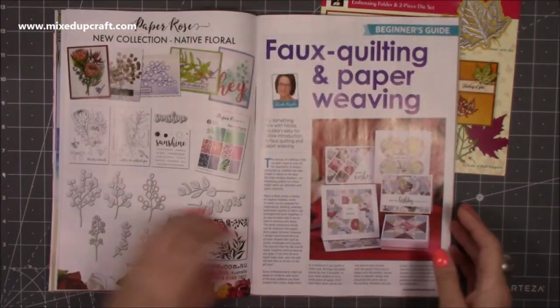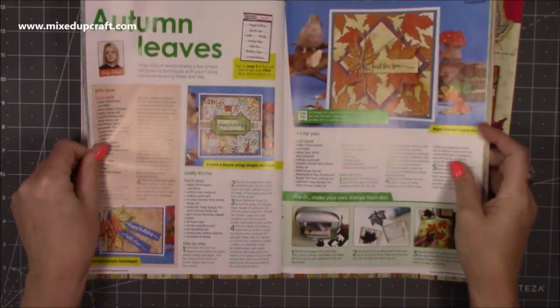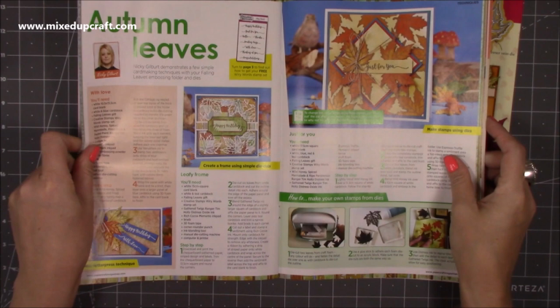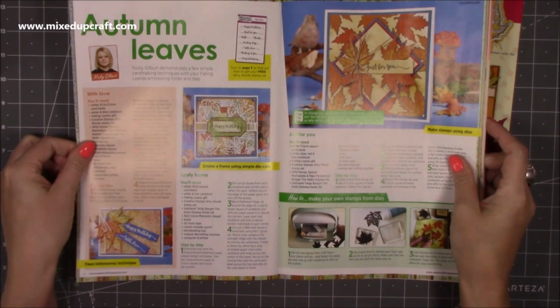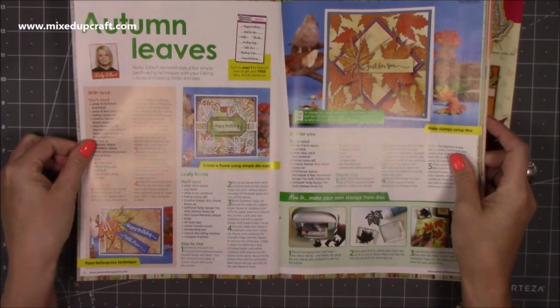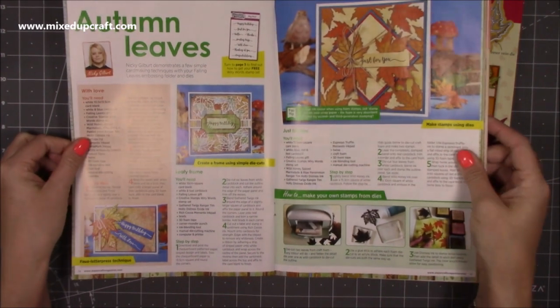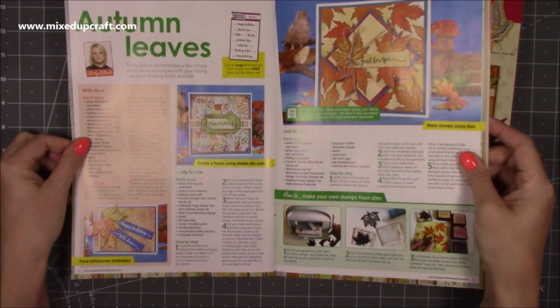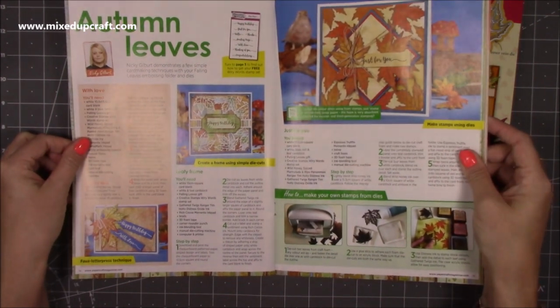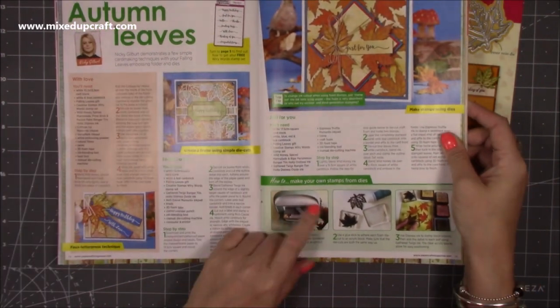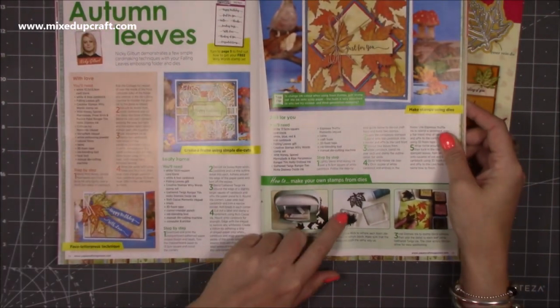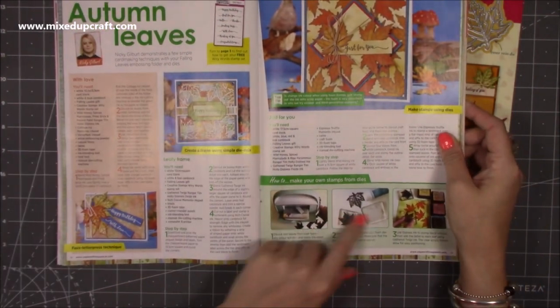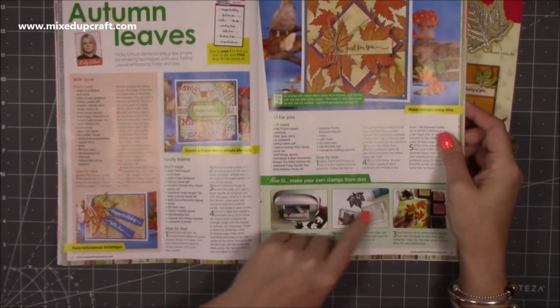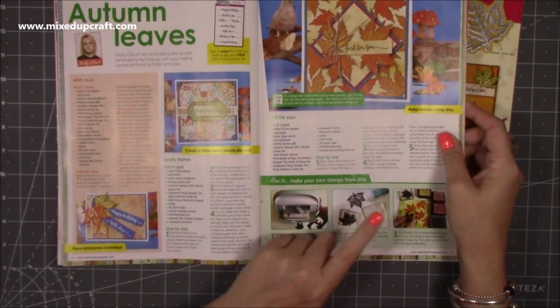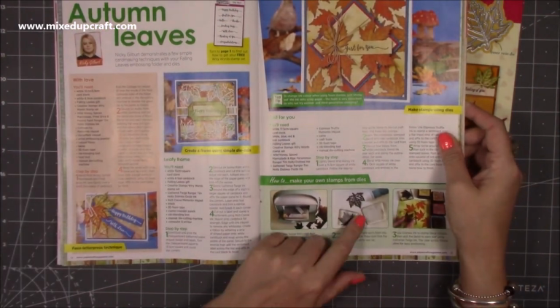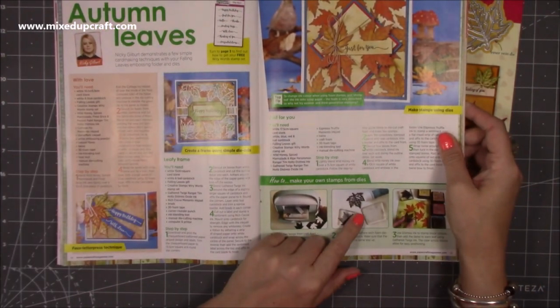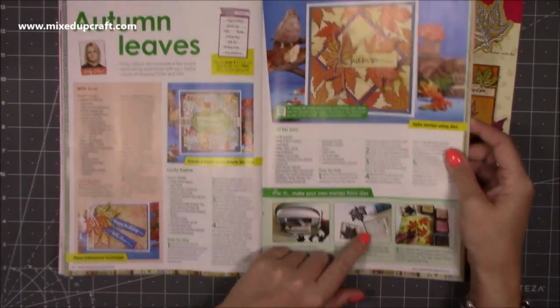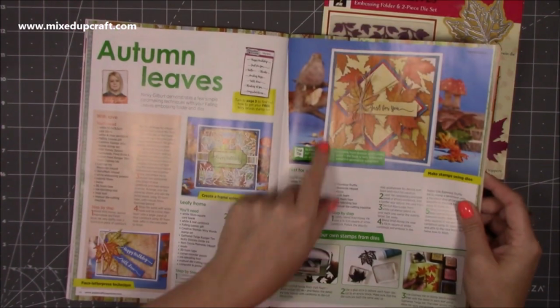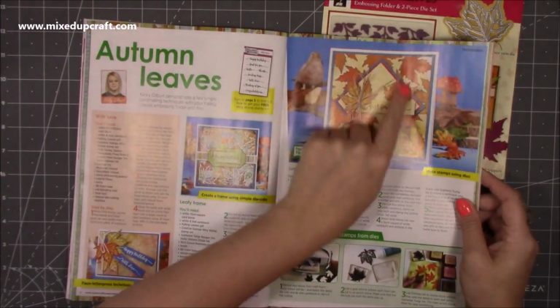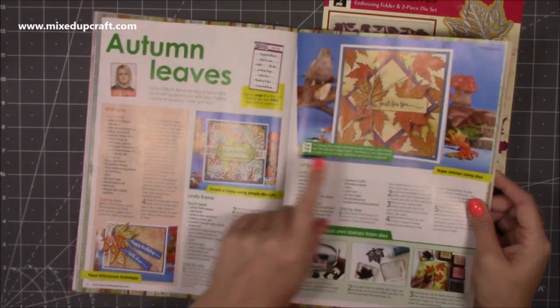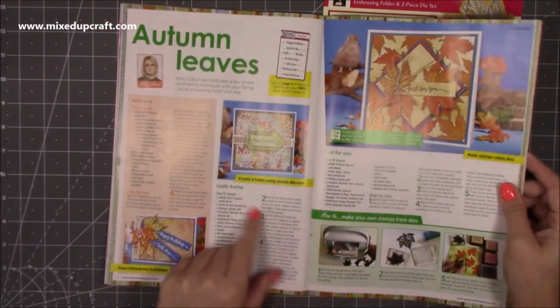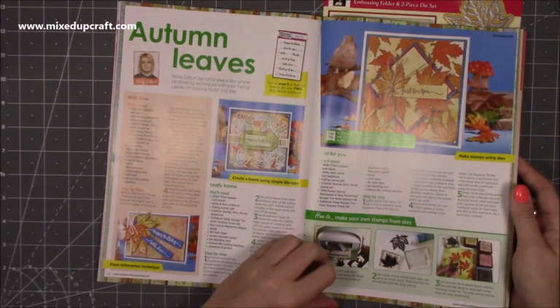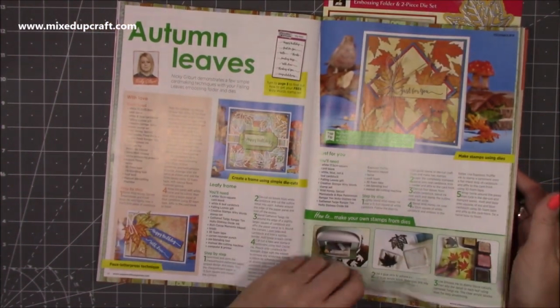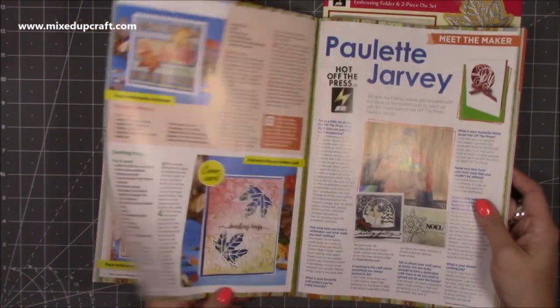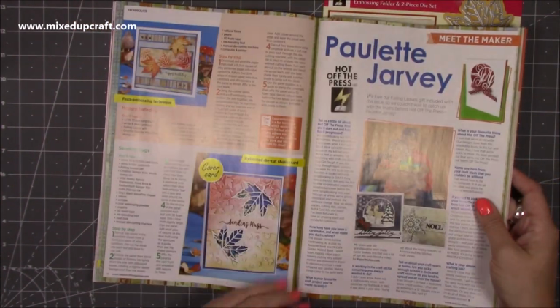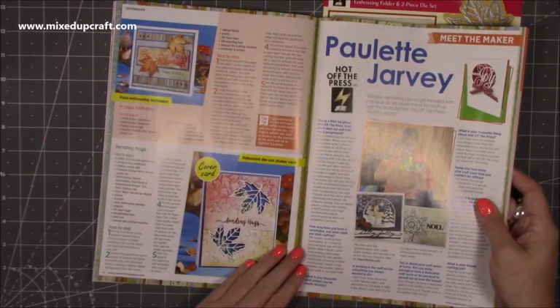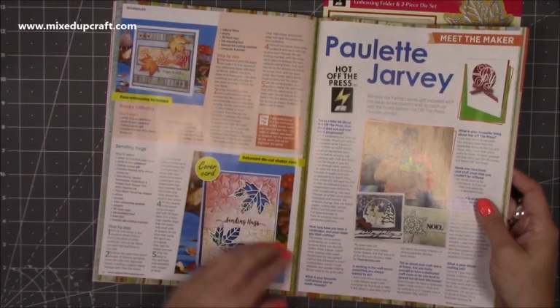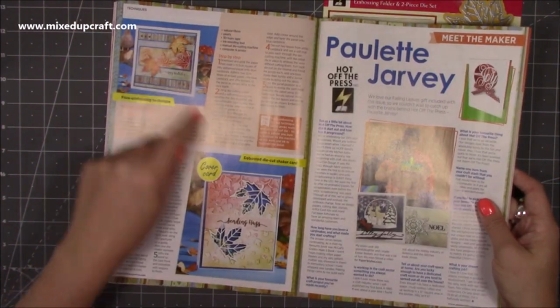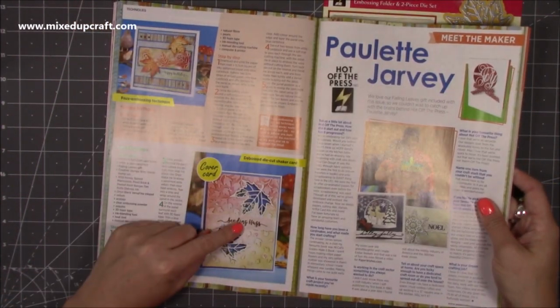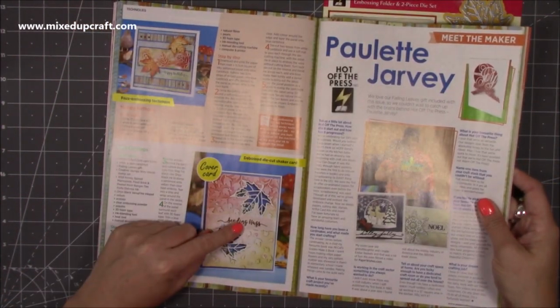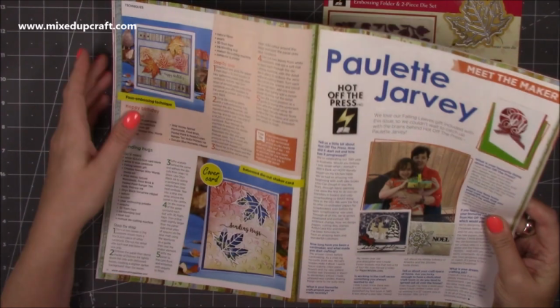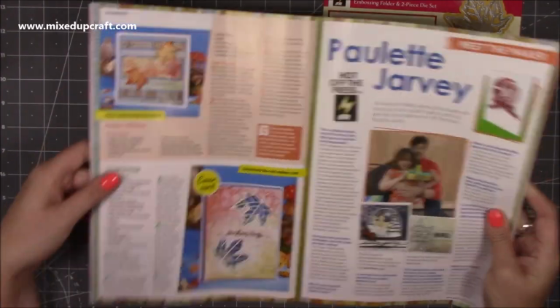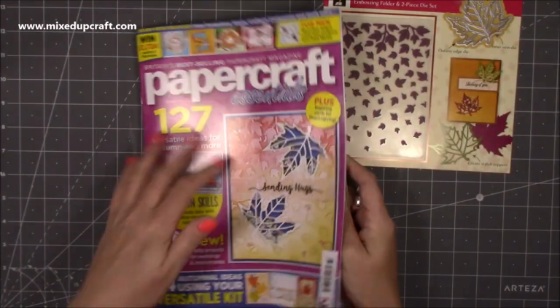The lovely Nikki has done a feature showing how to make your own stamps and she's created some beautiful cards using that technique. I'm really looking forward to sitting down one afternoon and making some pretty cards with that one.